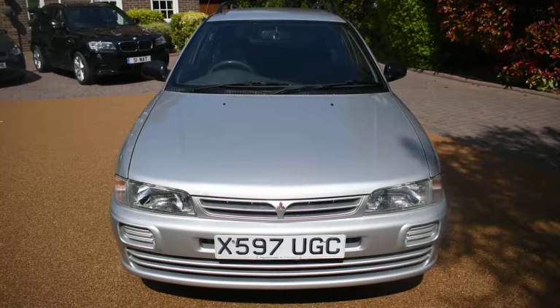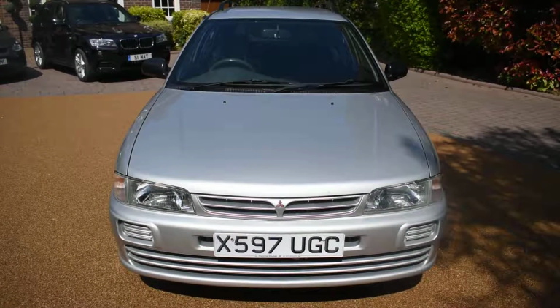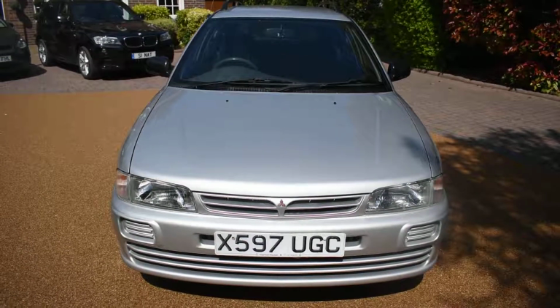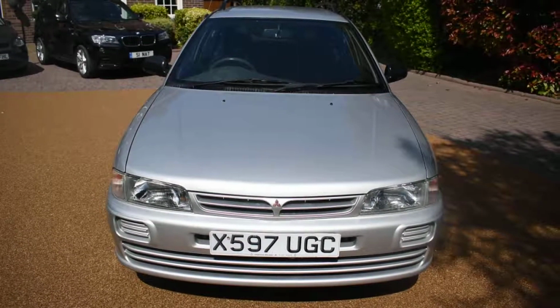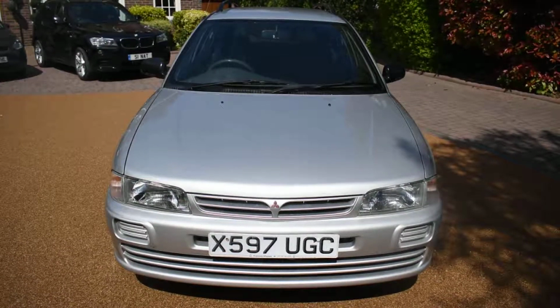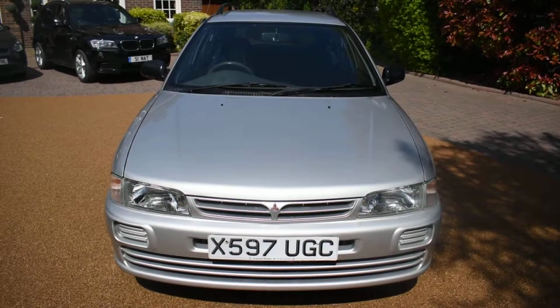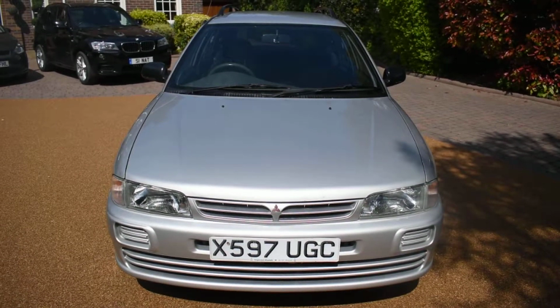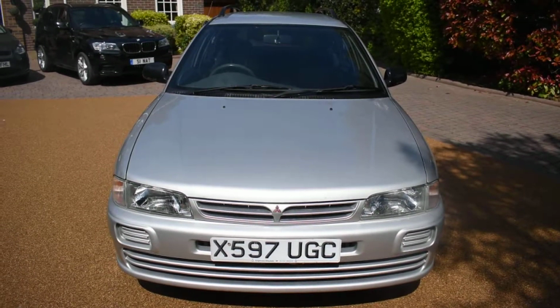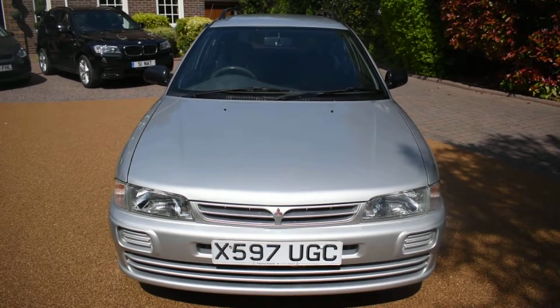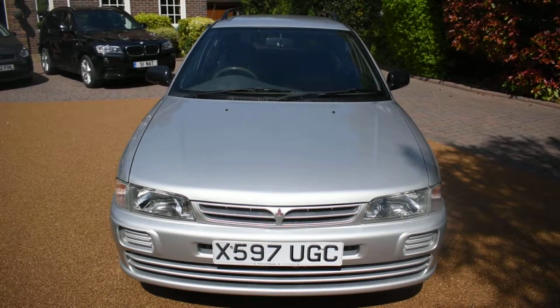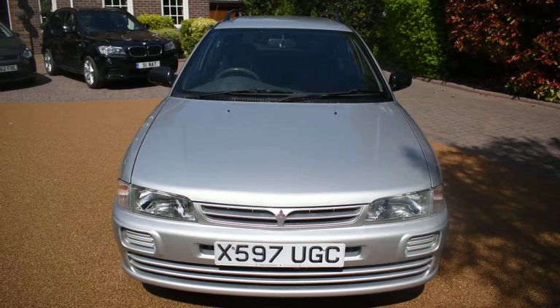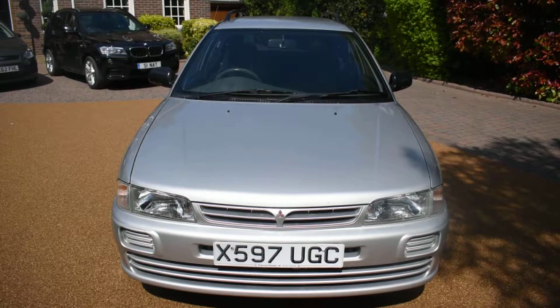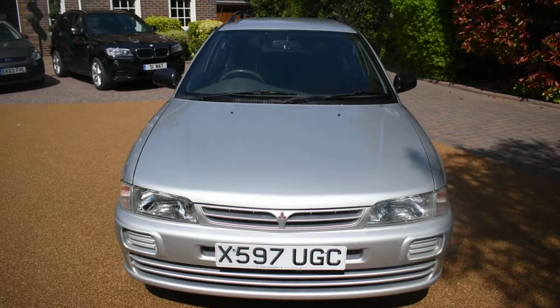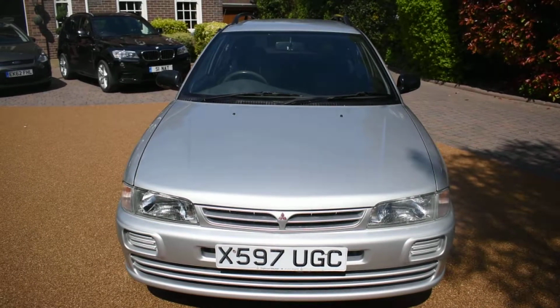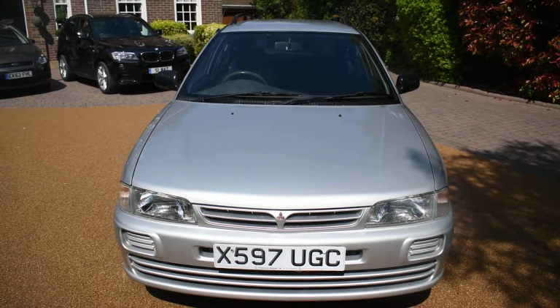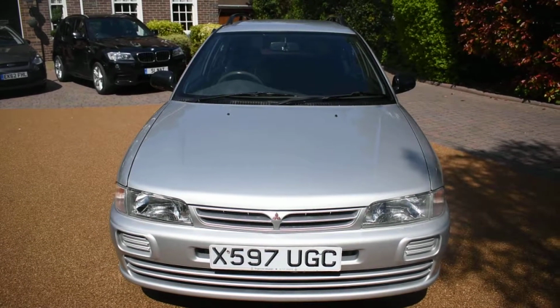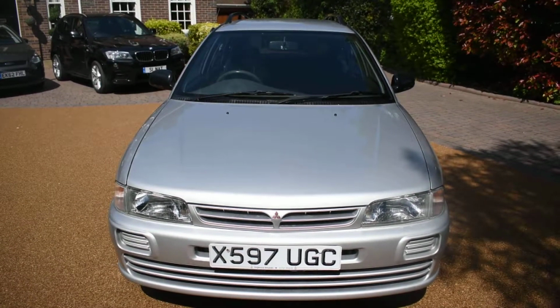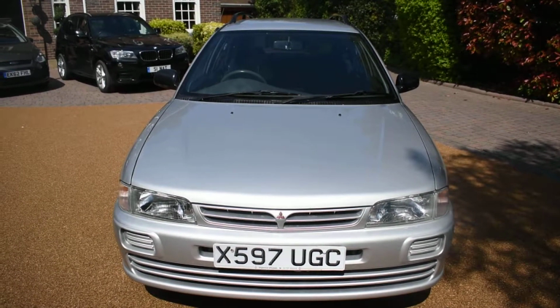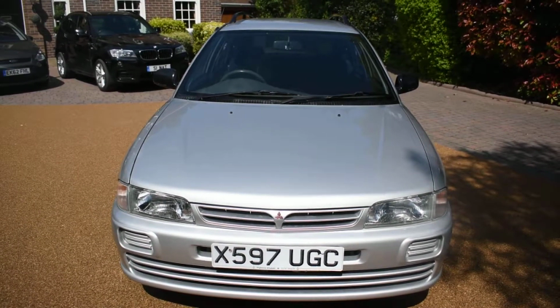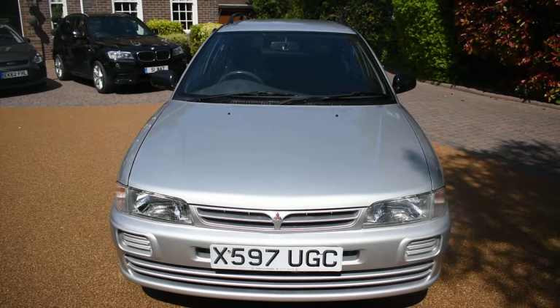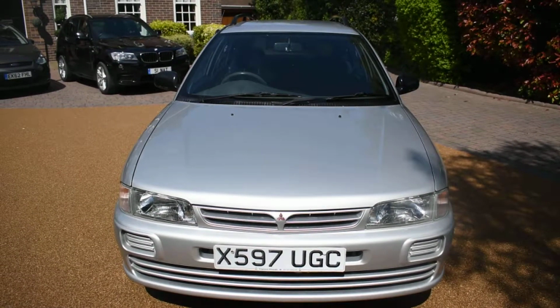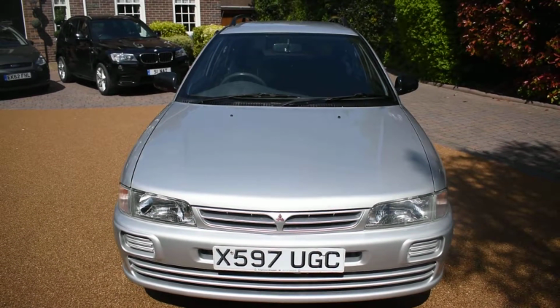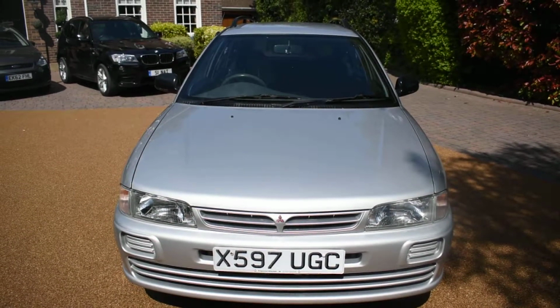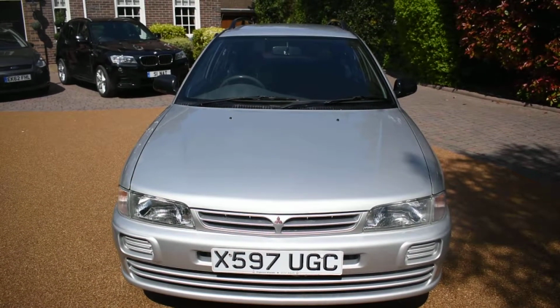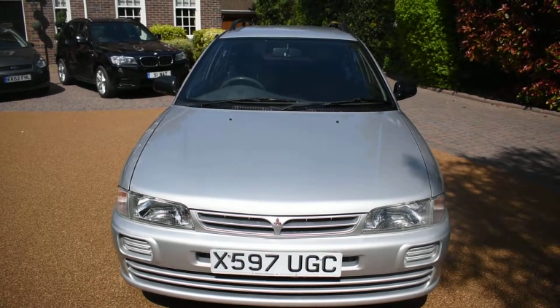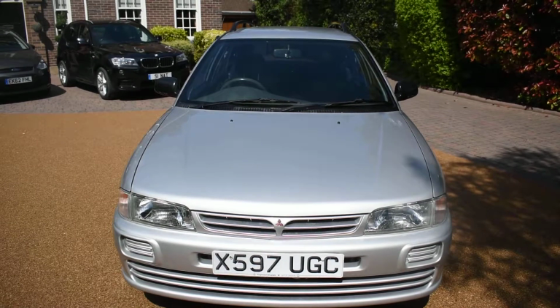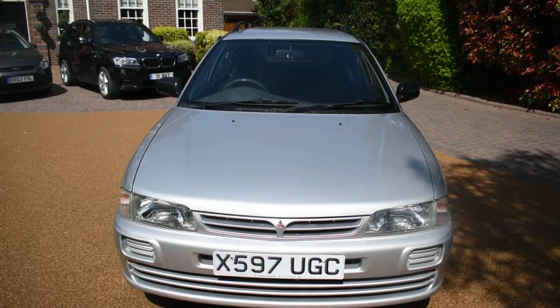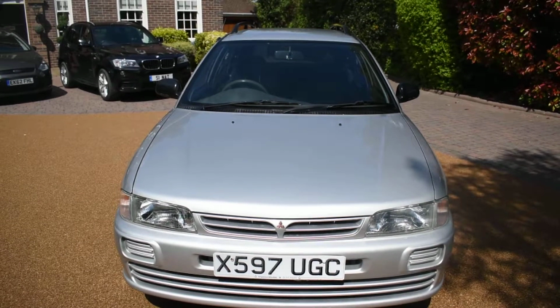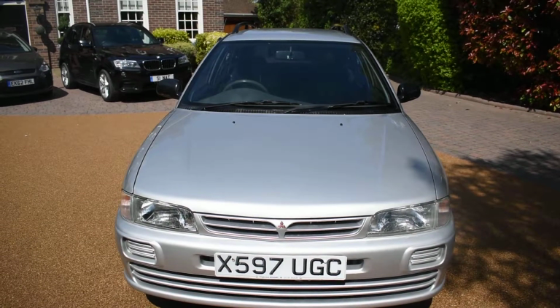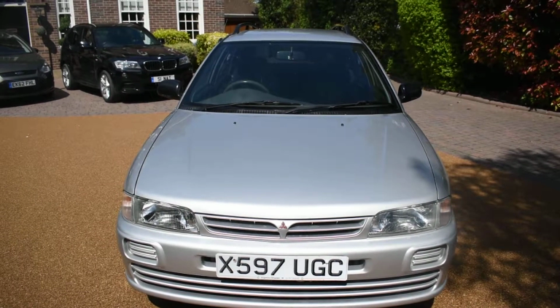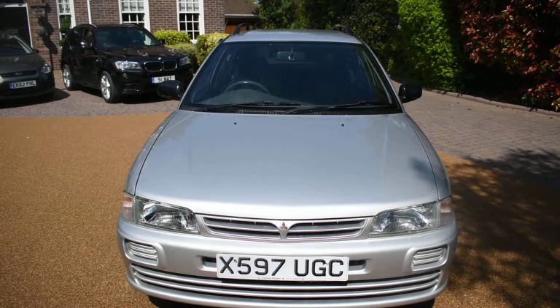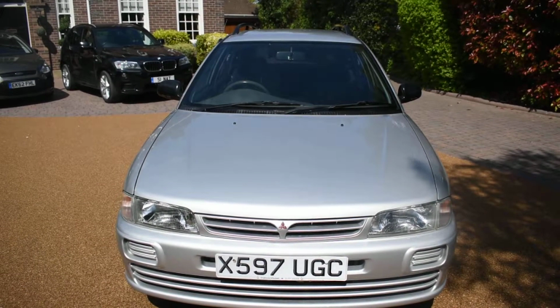Welcome to Just Peugeot. Here we have a stunning Mitsubishi 1.6 GLX Lancer Estate that's just arrived in stock. This car has only had one private owner from new and it's covered just 61,000 miles. It's in superb condition.